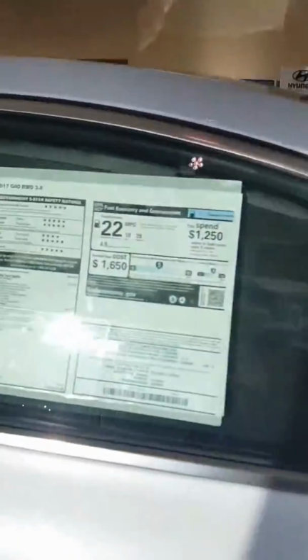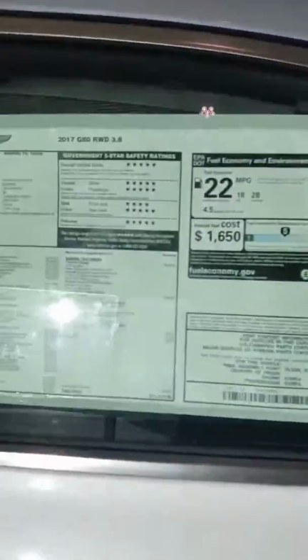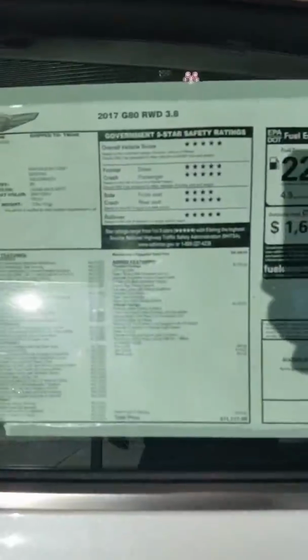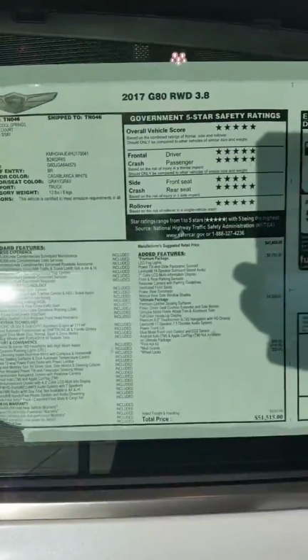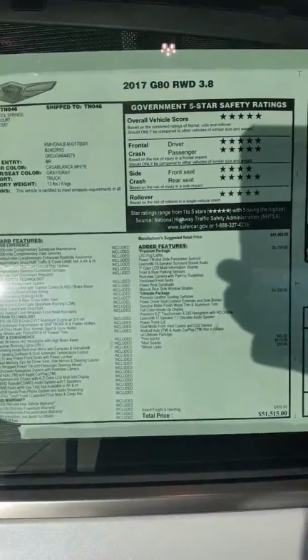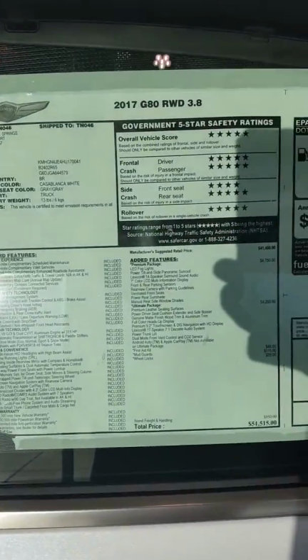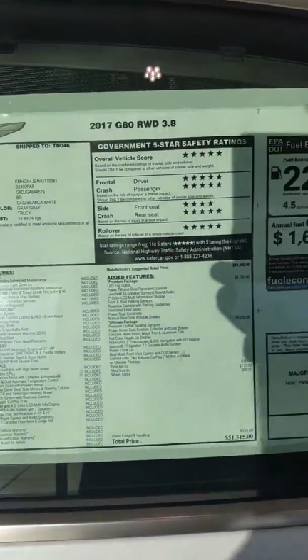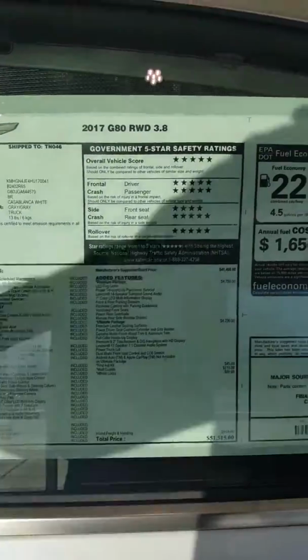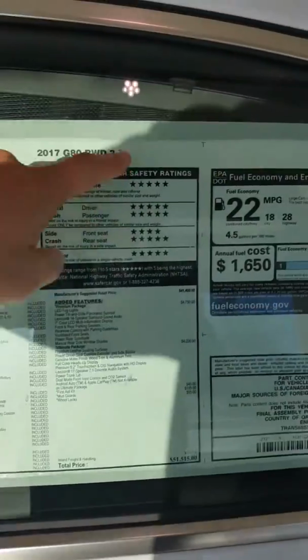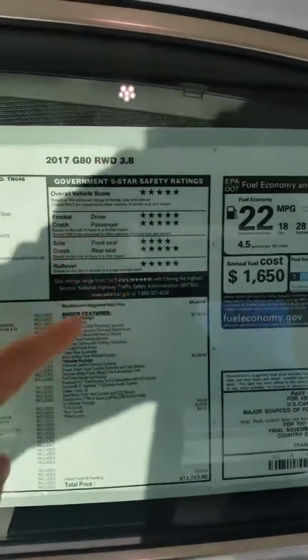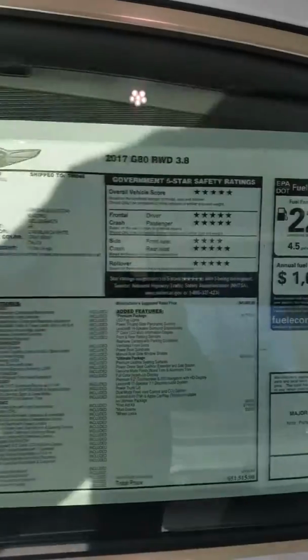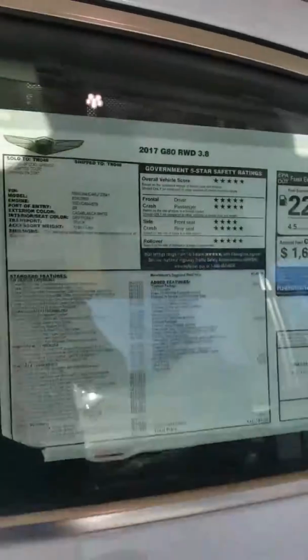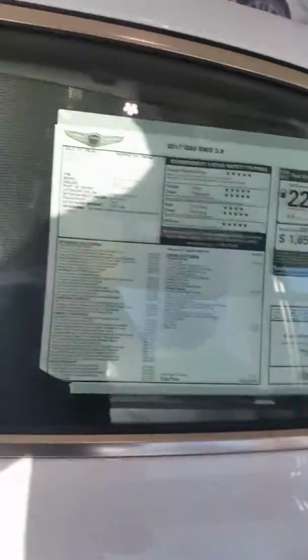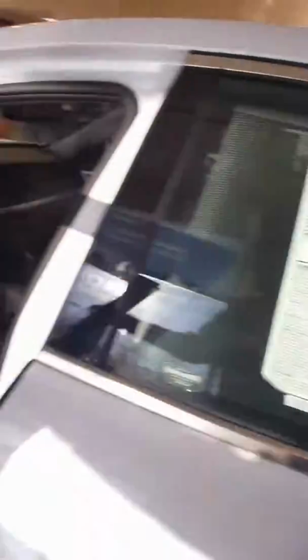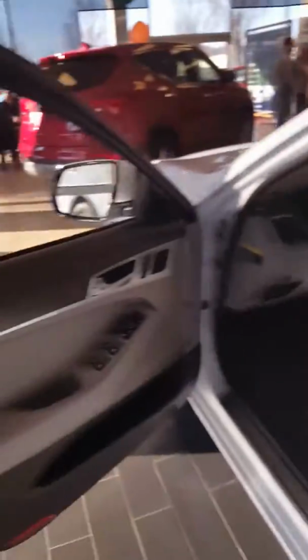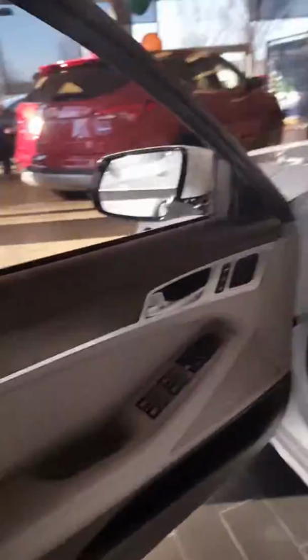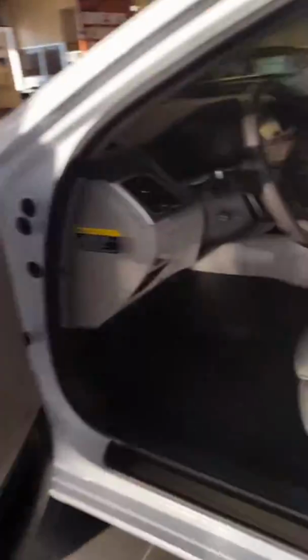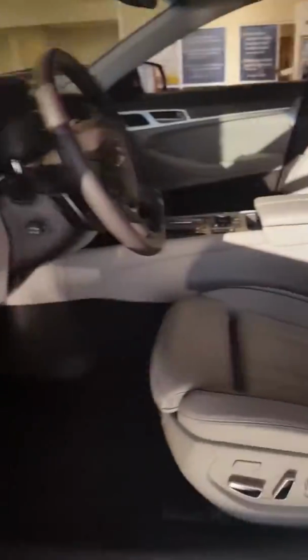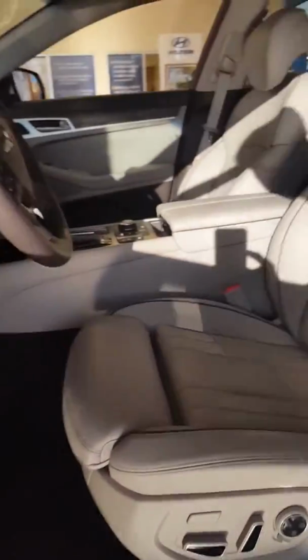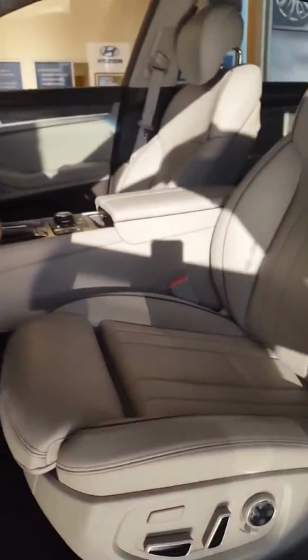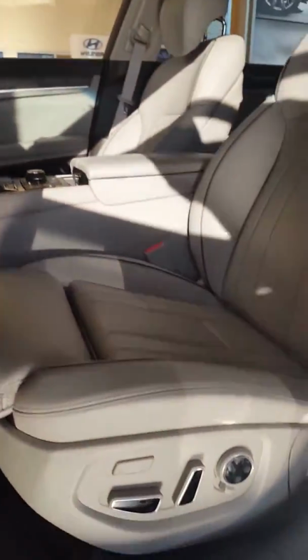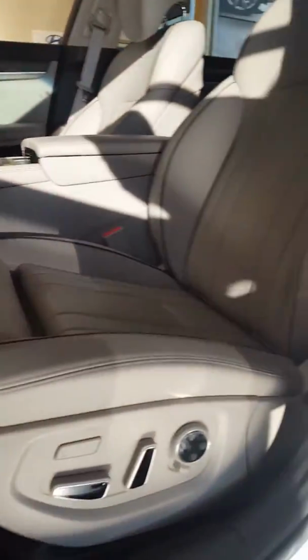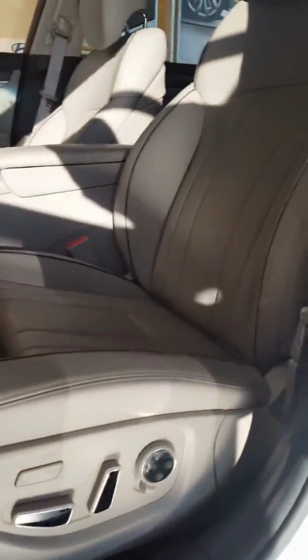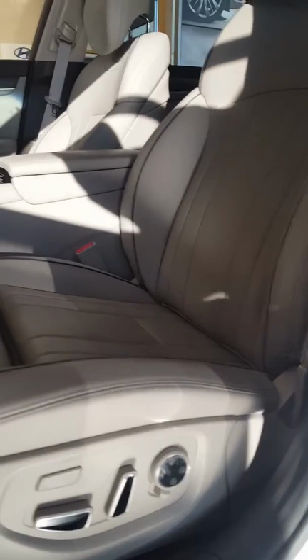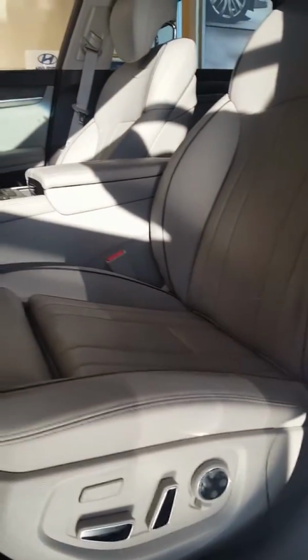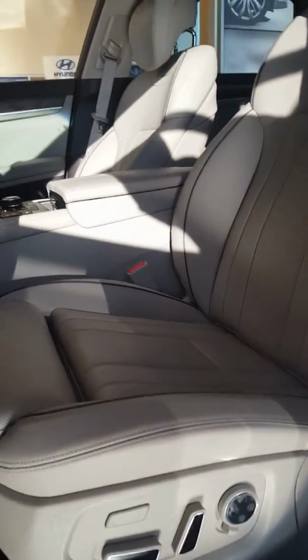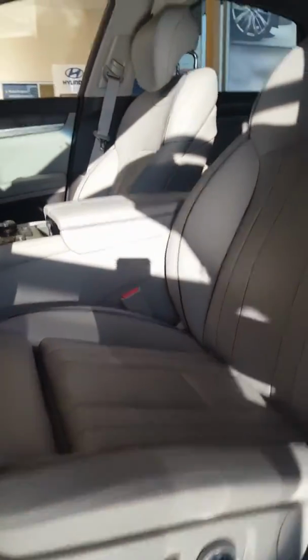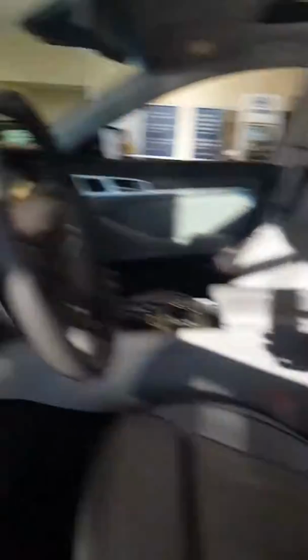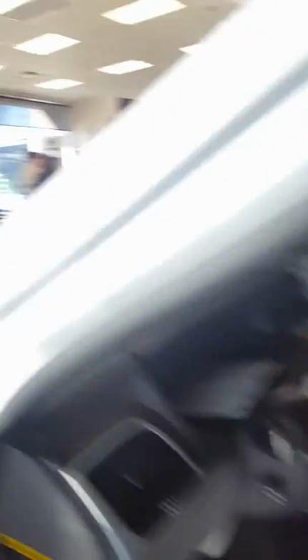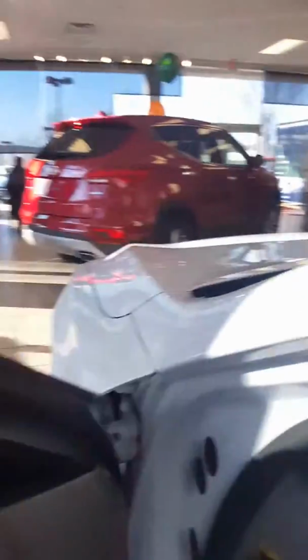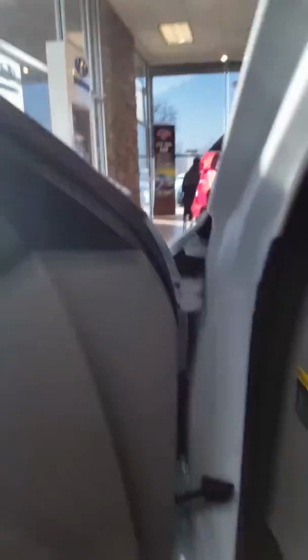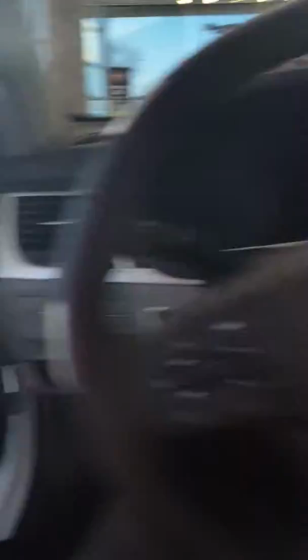If you'd like to pause on this to look at all the features, you can see the excellent ratings that it's gotten. Here we are — very comfortable seat and multiple ways to change it to the exact setting that's right for you.